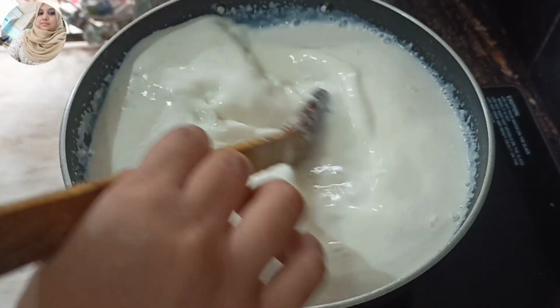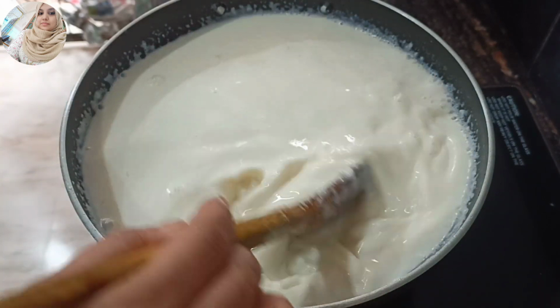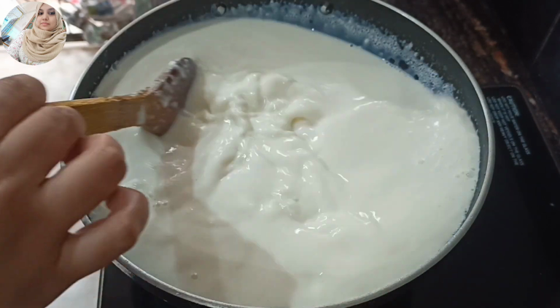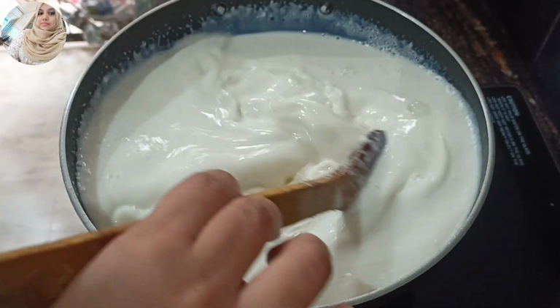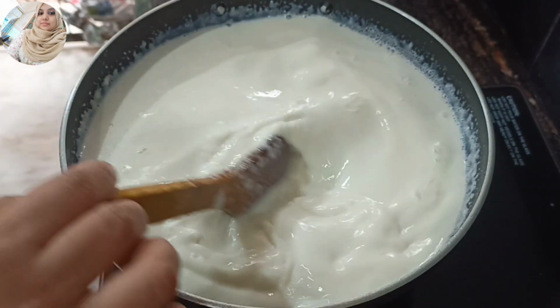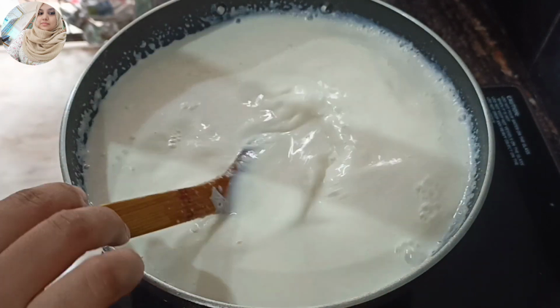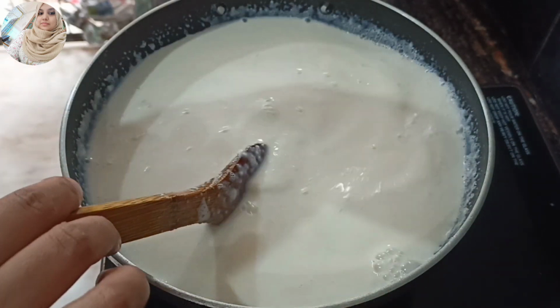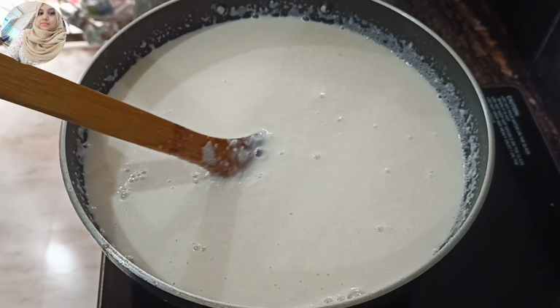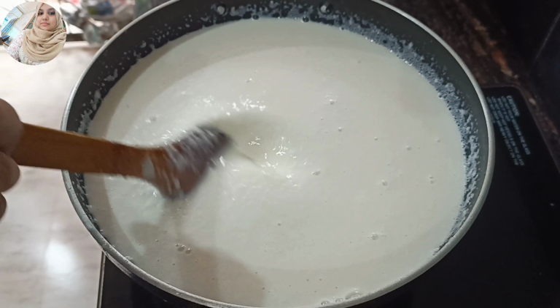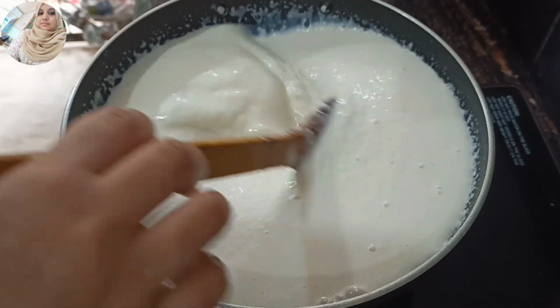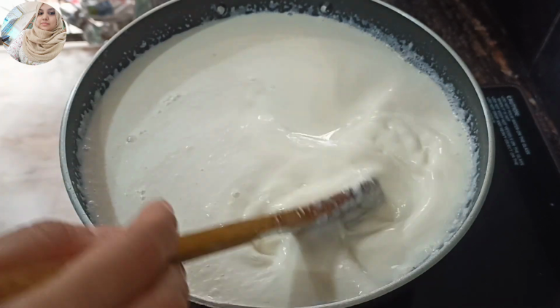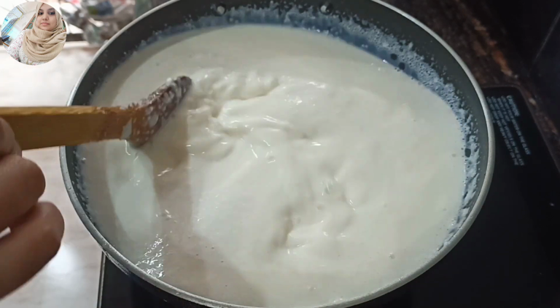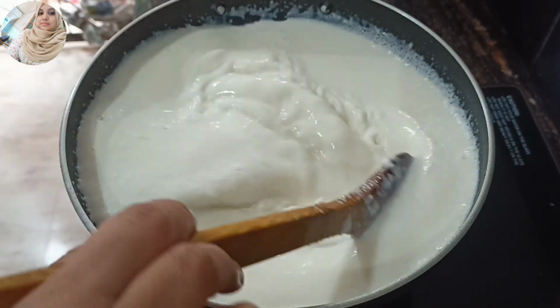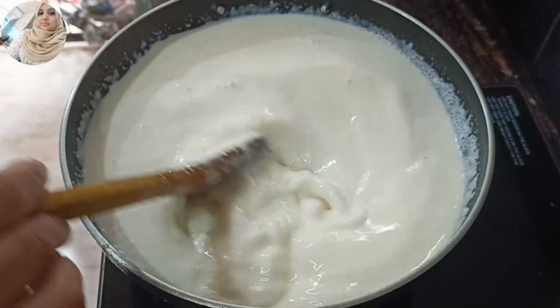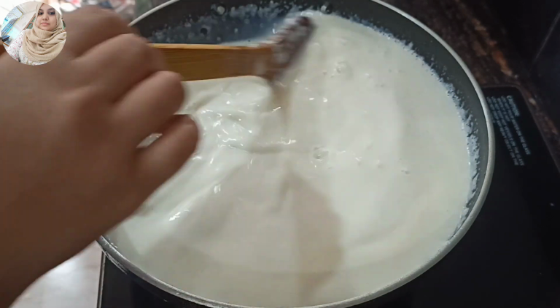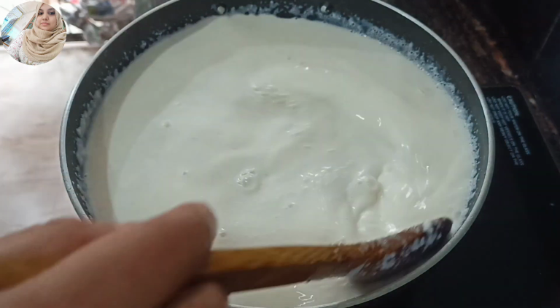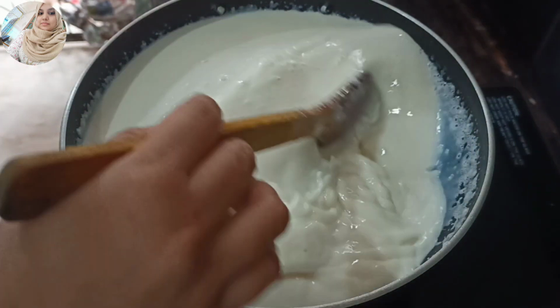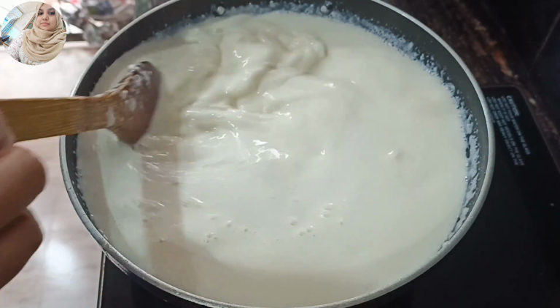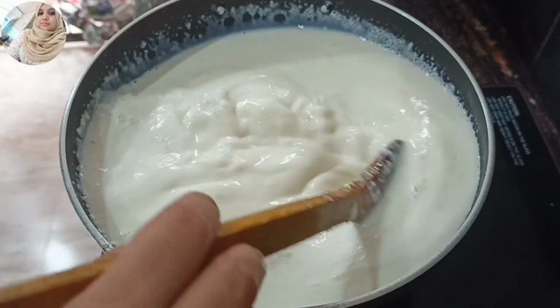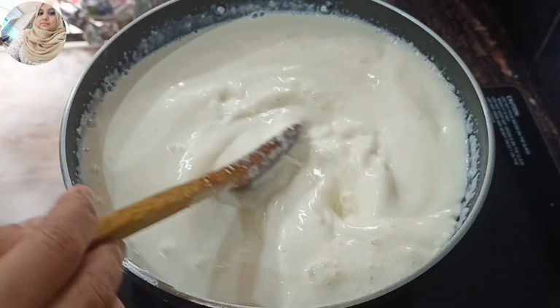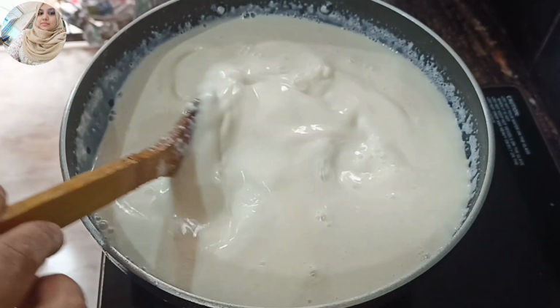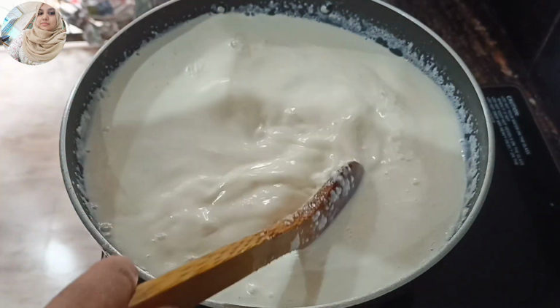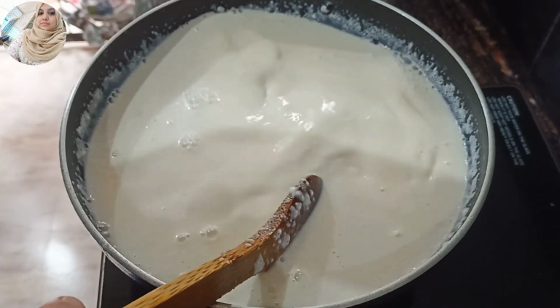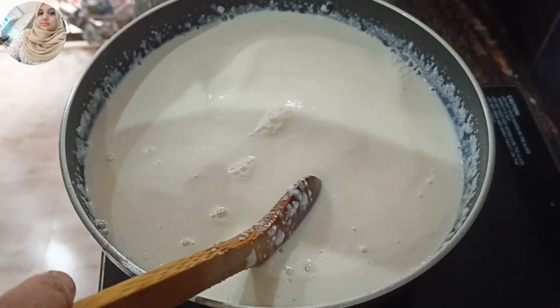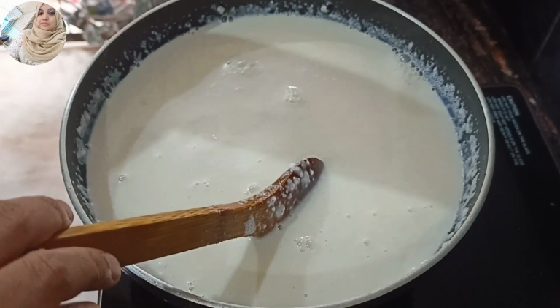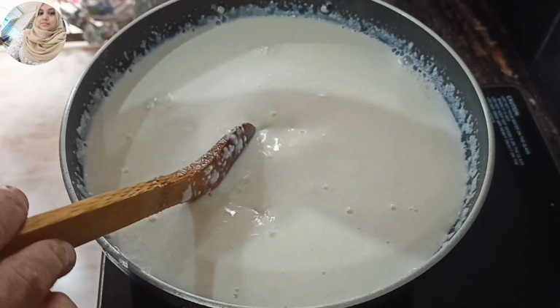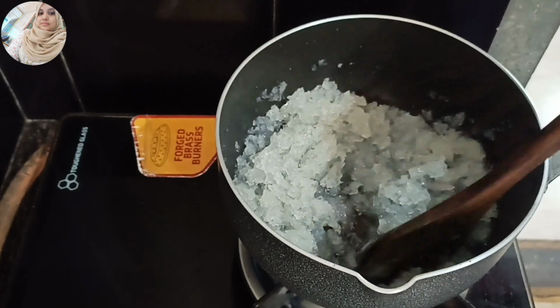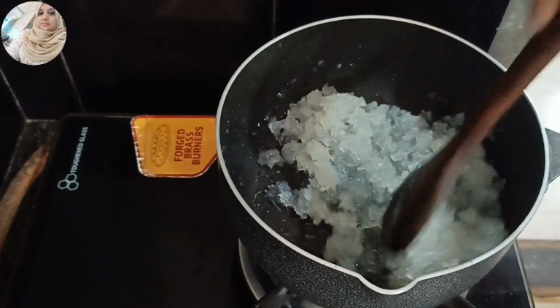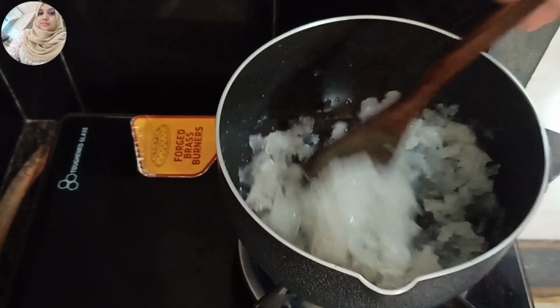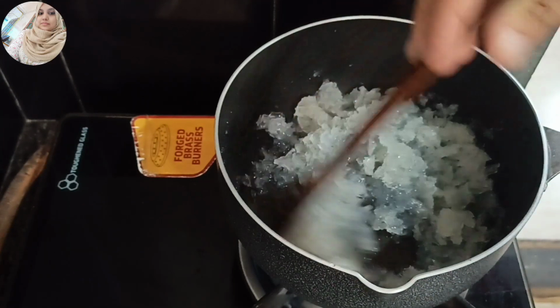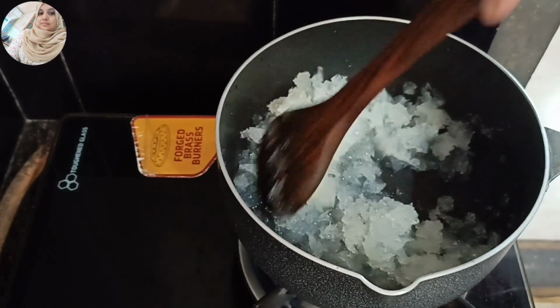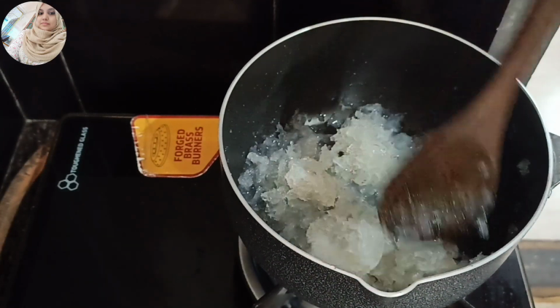Let's cut it in a little bit. Now the two sides are at a level. Now I am going to melt the China grass.